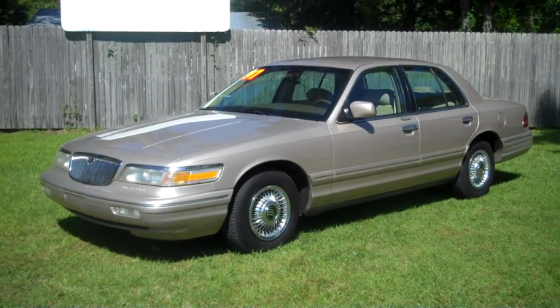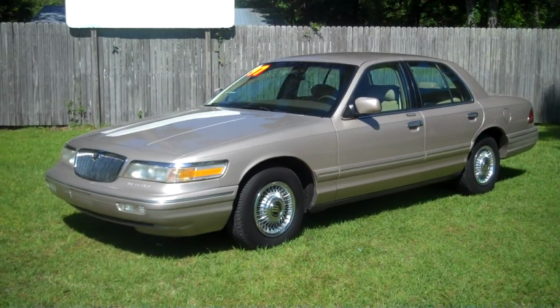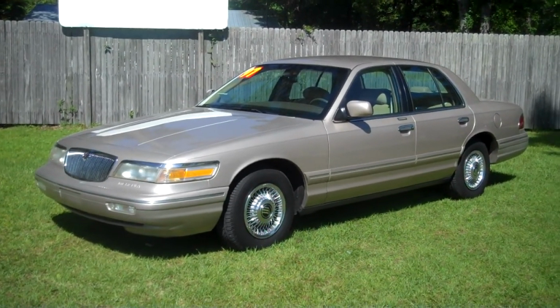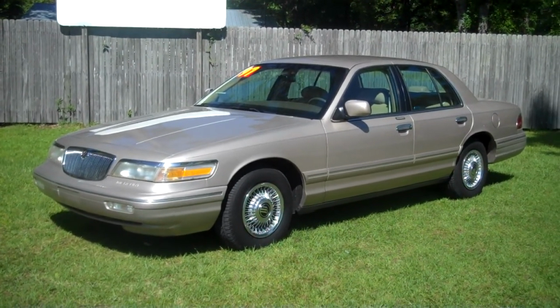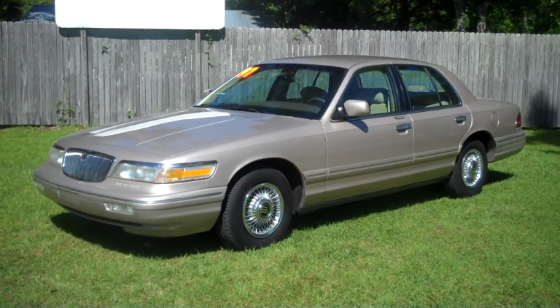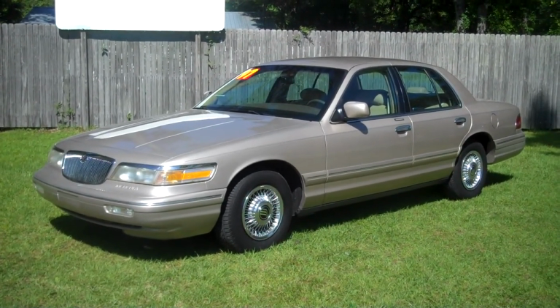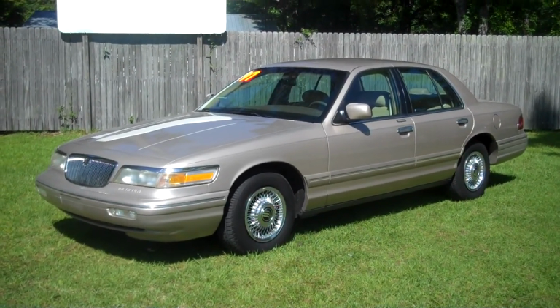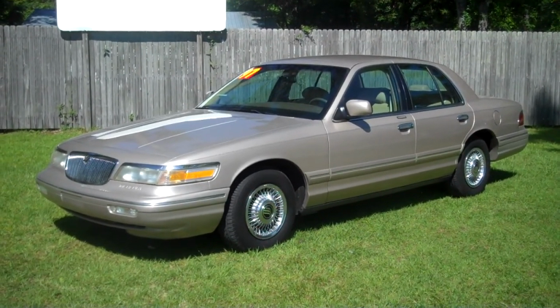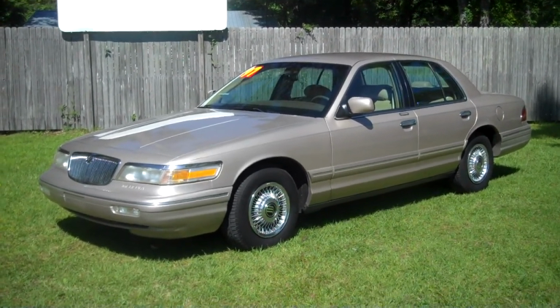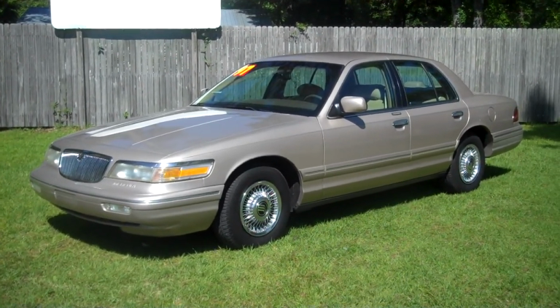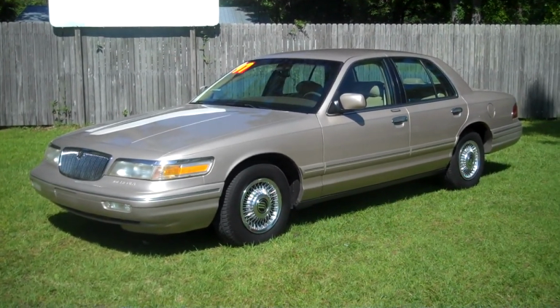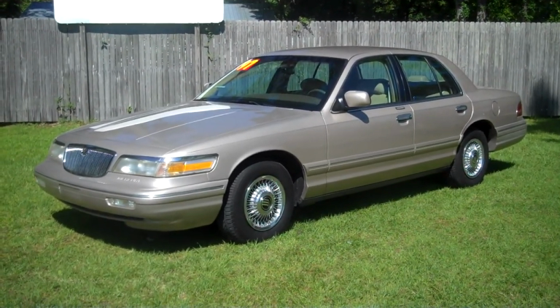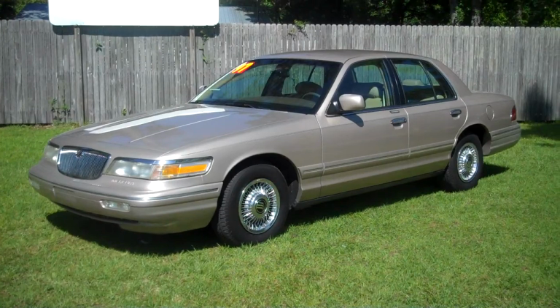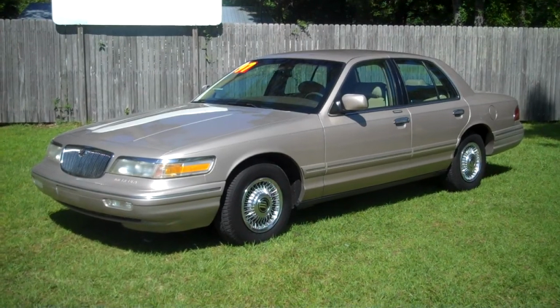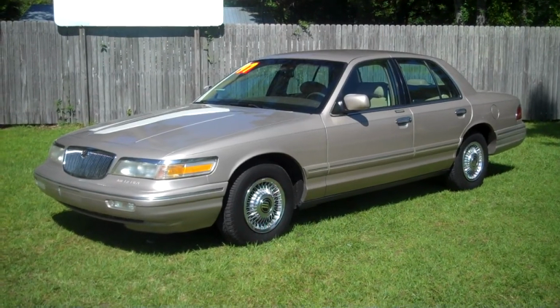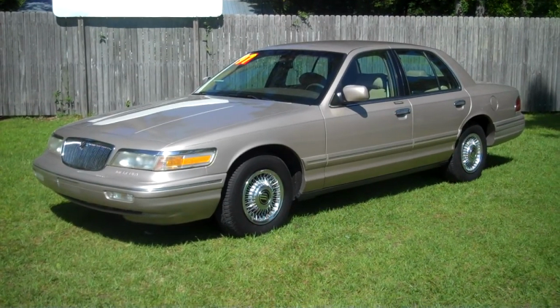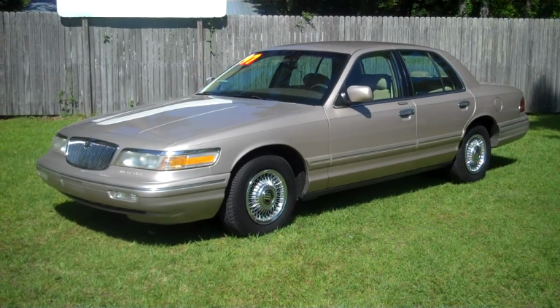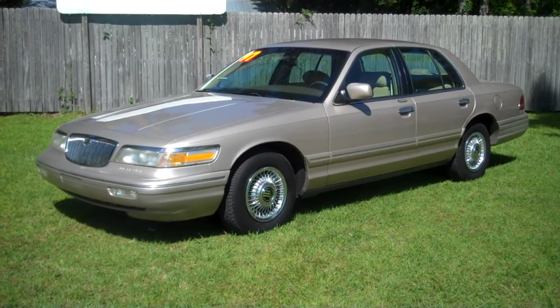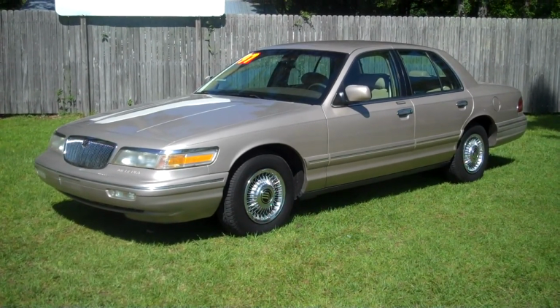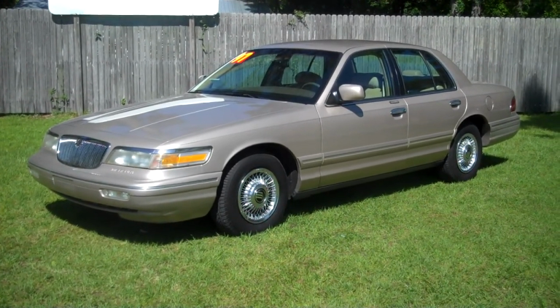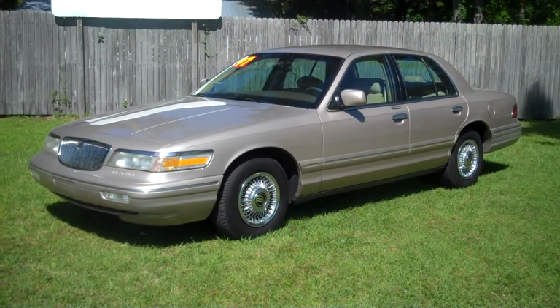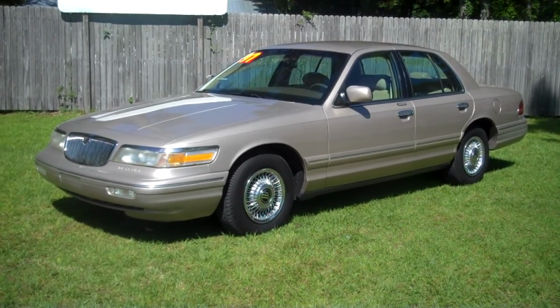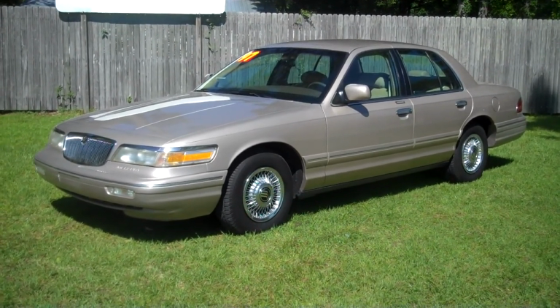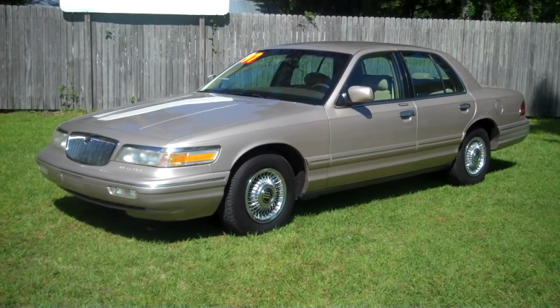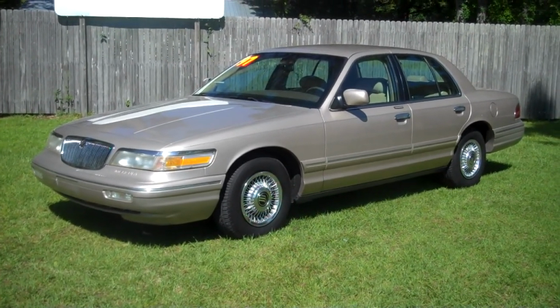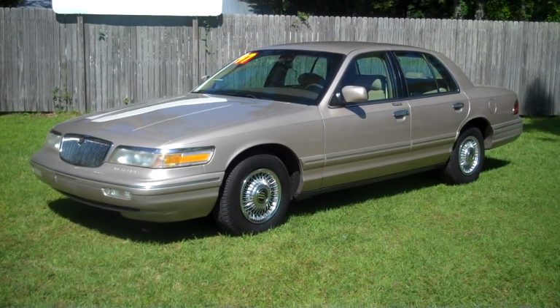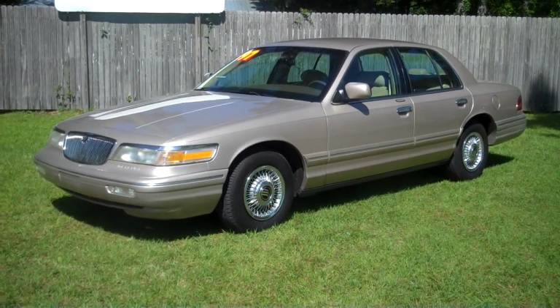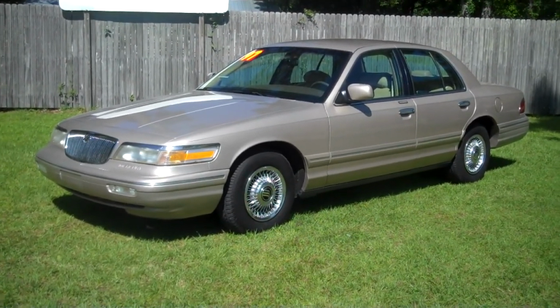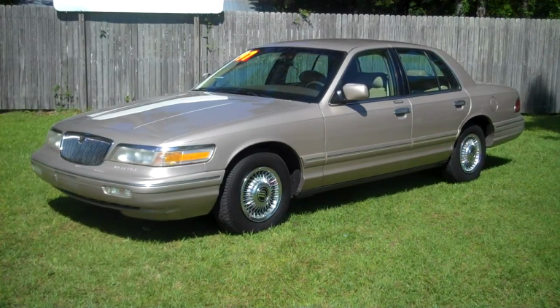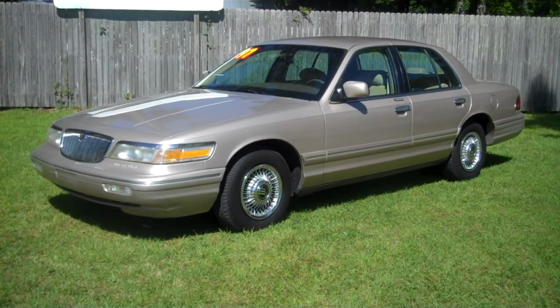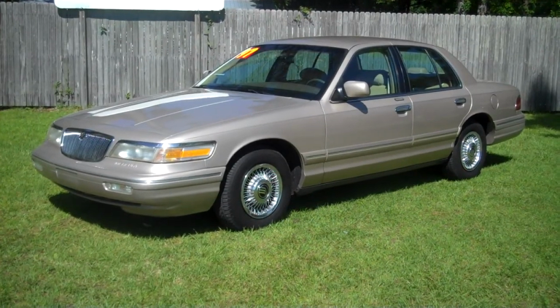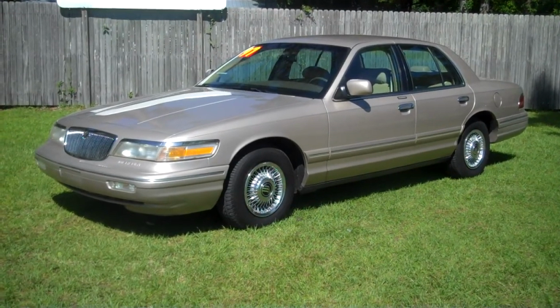1997 Mercury Grand Marquis GS. This vehicle has cloth interior, power seat, and it only has 58,000 original miles.